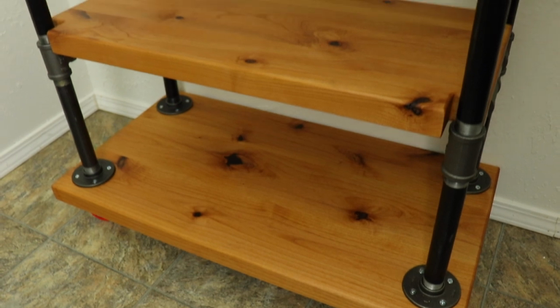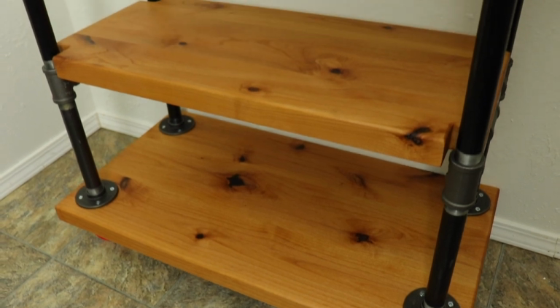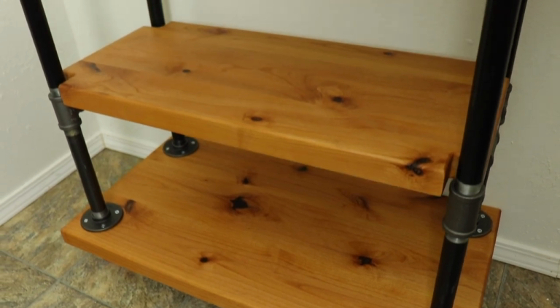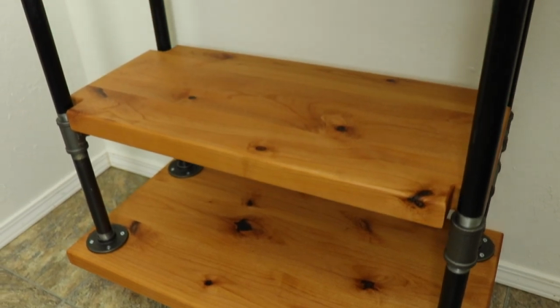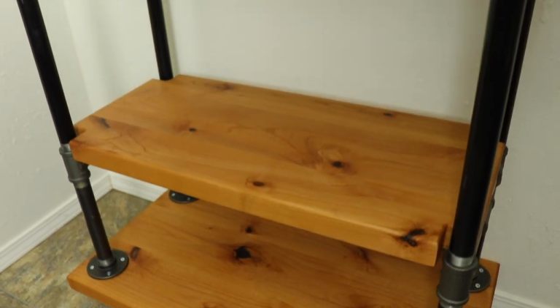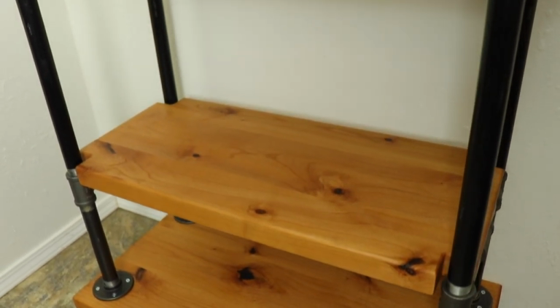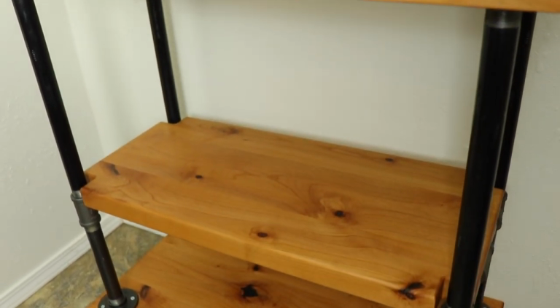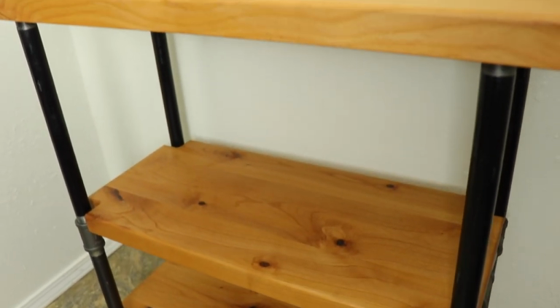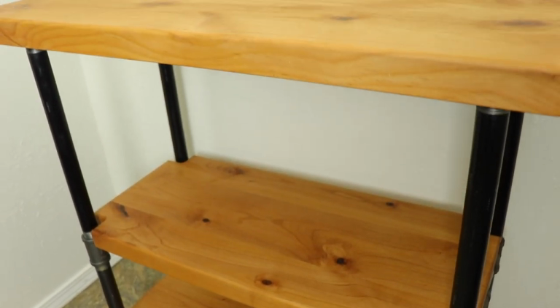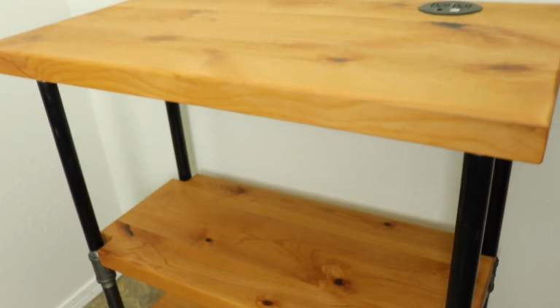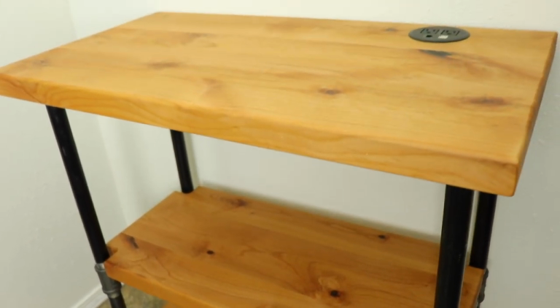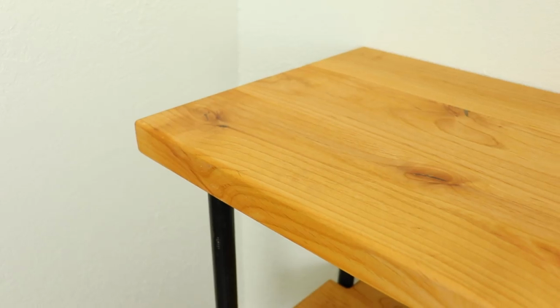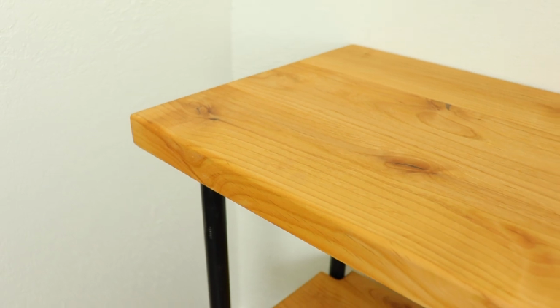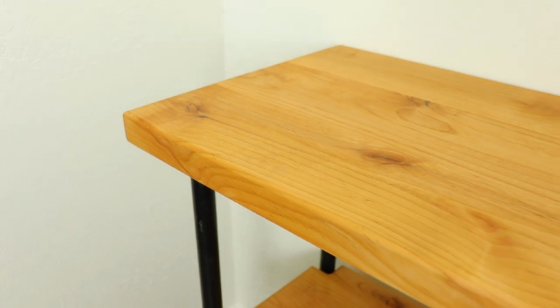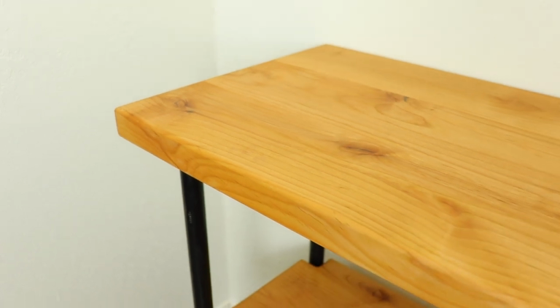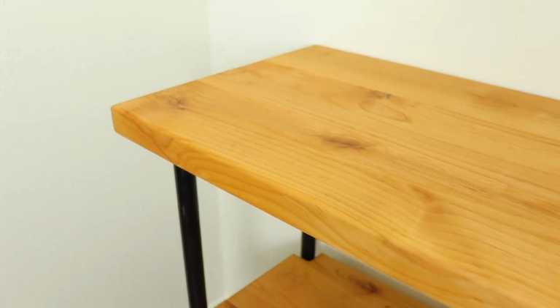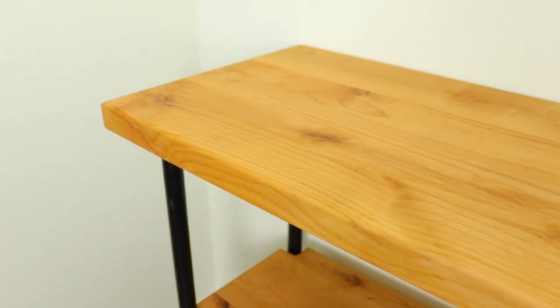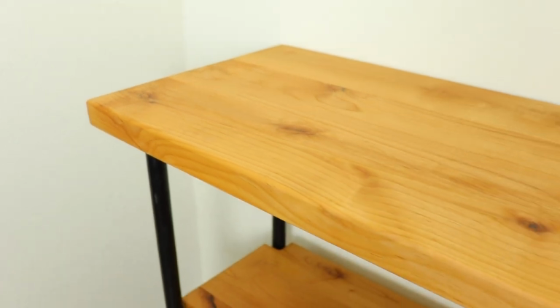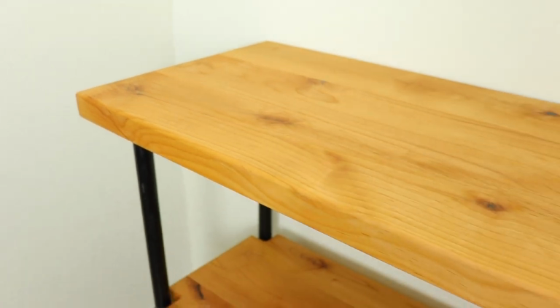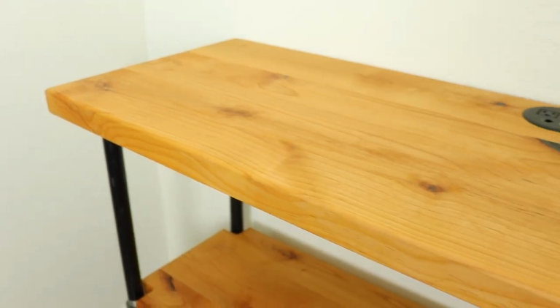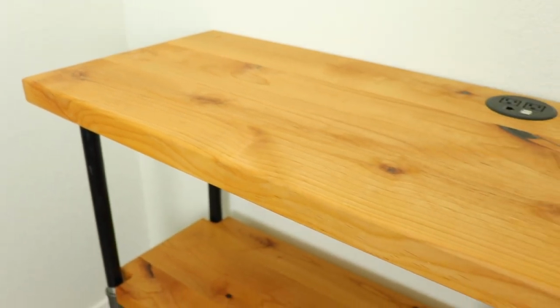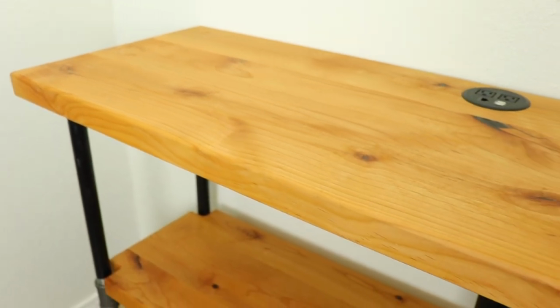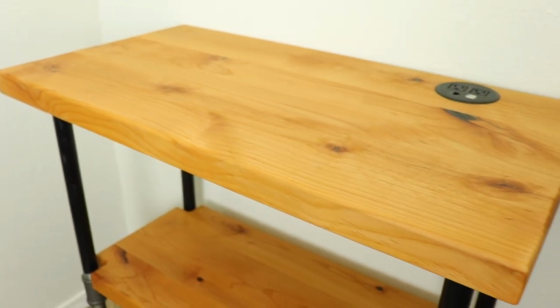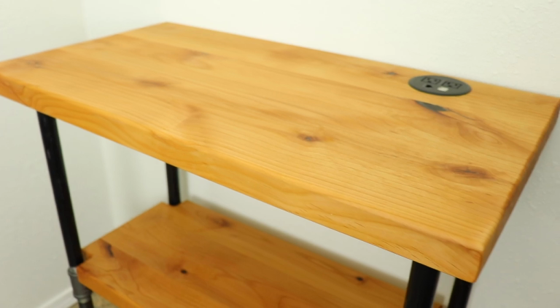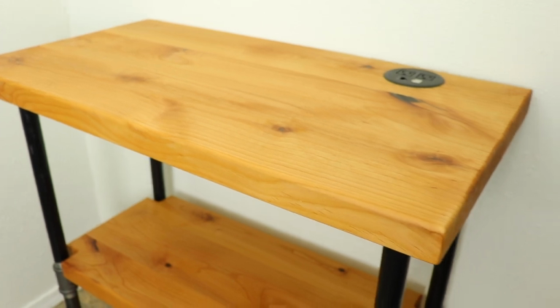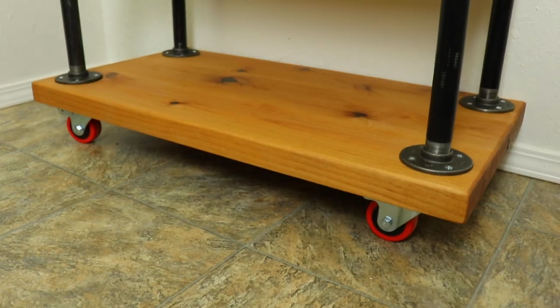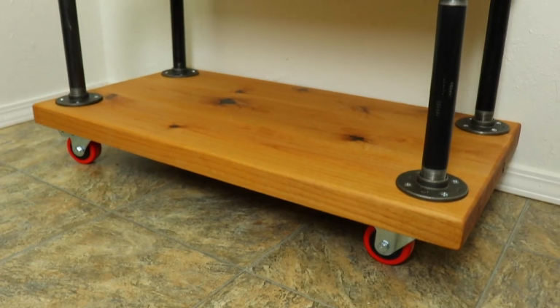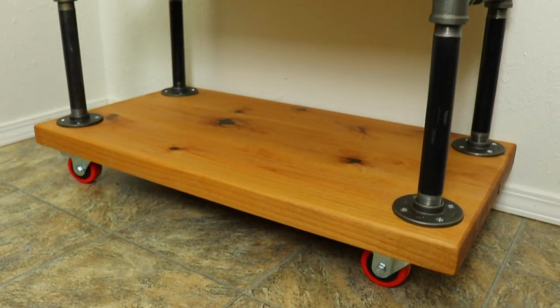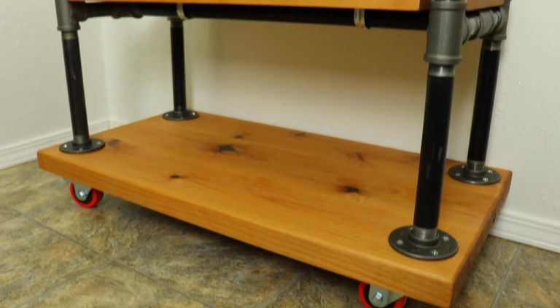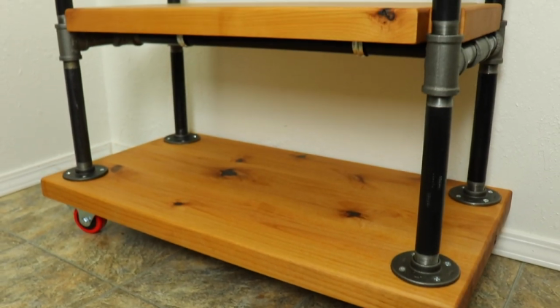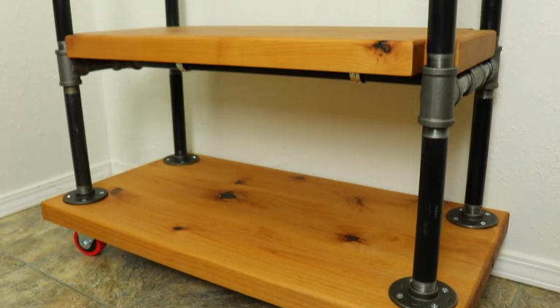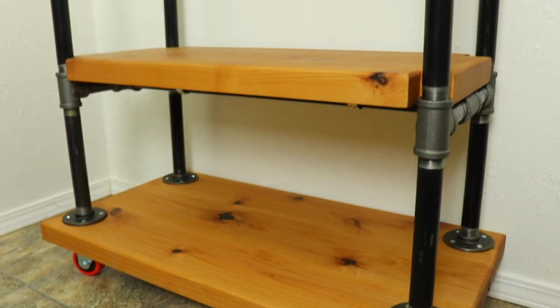With that, the cart was finished. Don't forget, if you want to build one of these yourself I have plans available in the description below. I always appreciate you guys watching and your support — for more projects check out that video up in the corner. Thanks again and I'll see you guys on the next one.